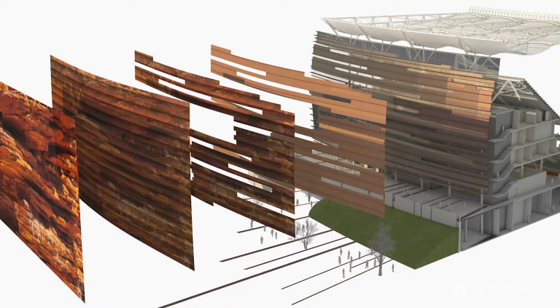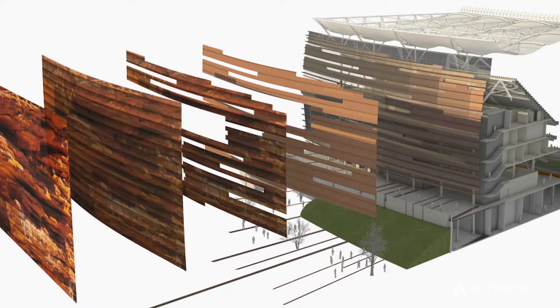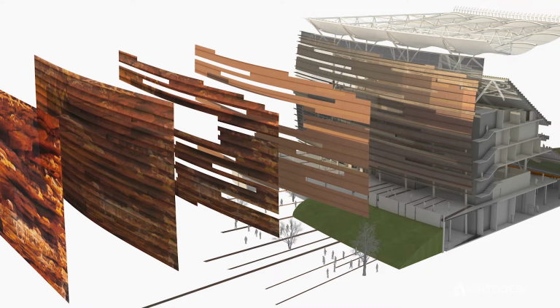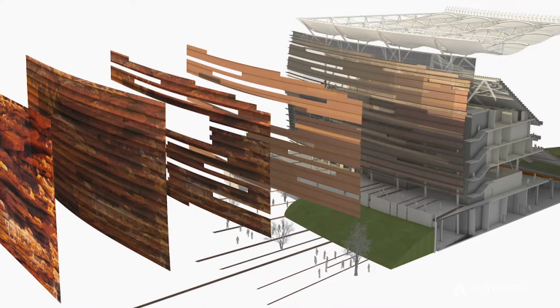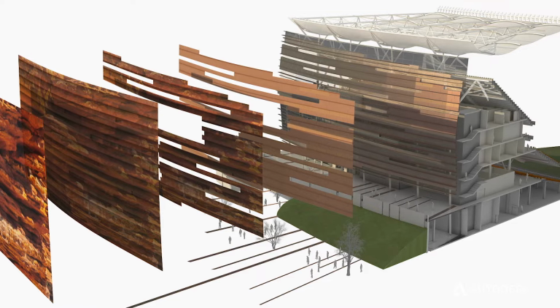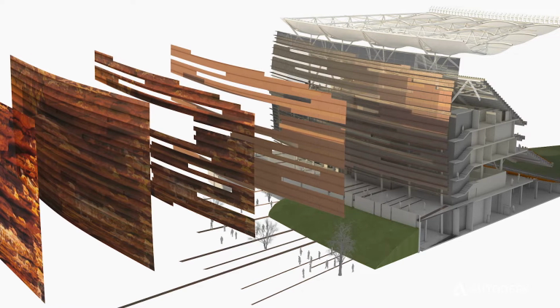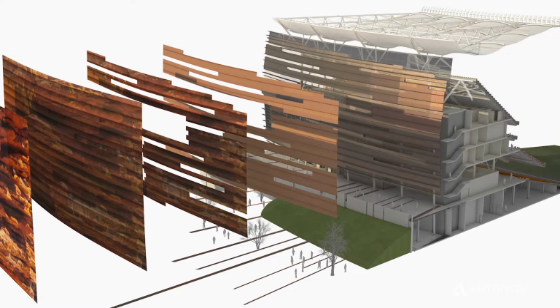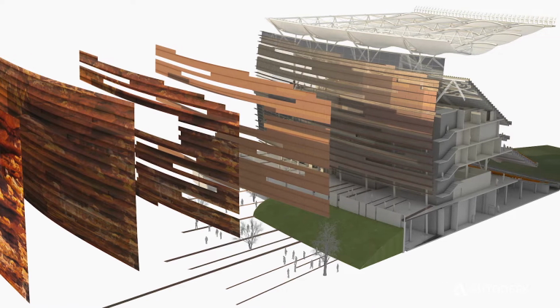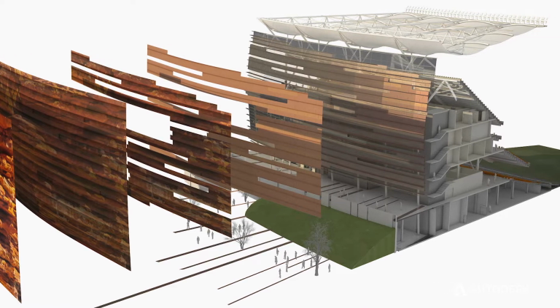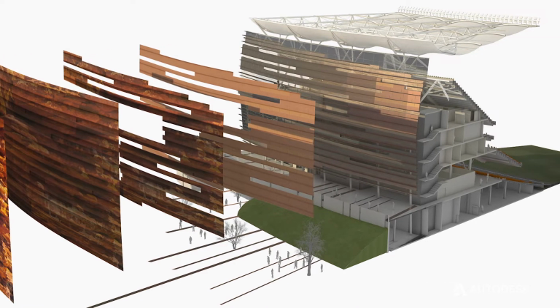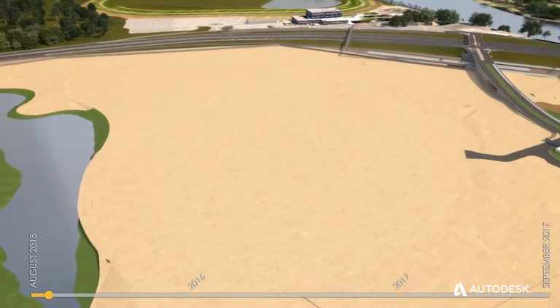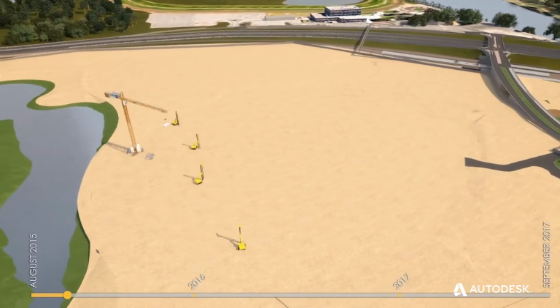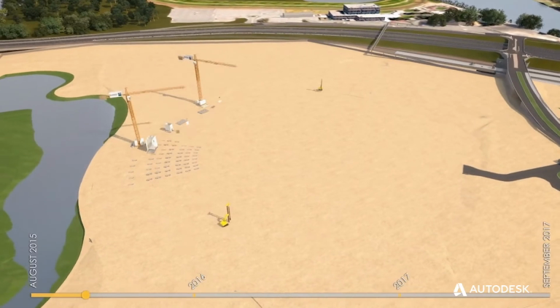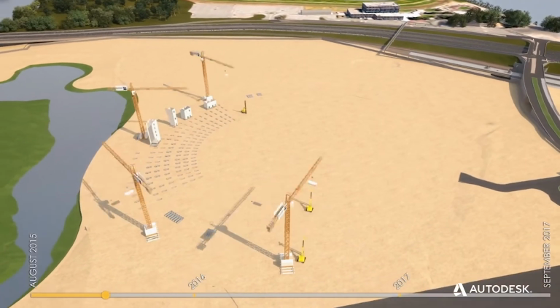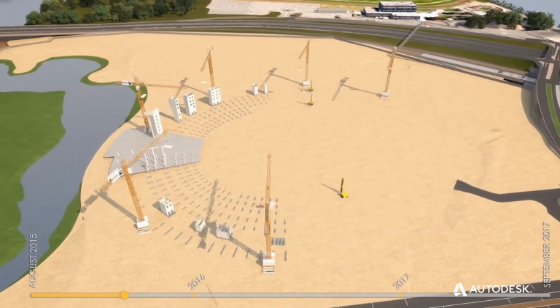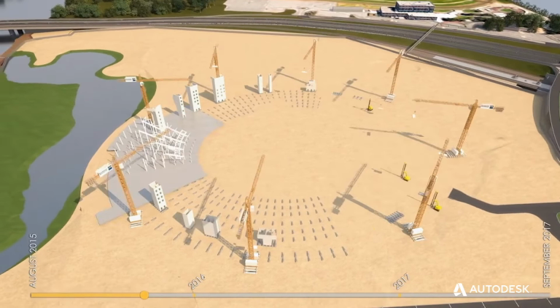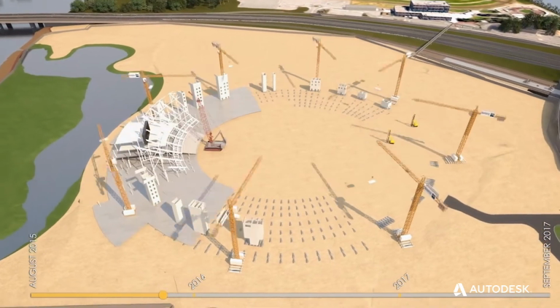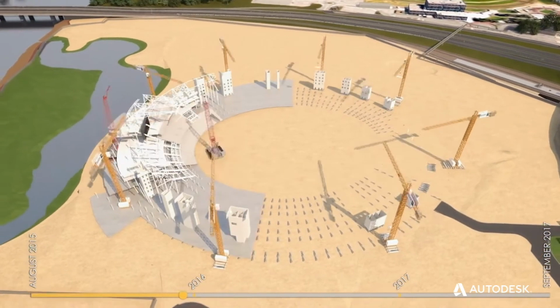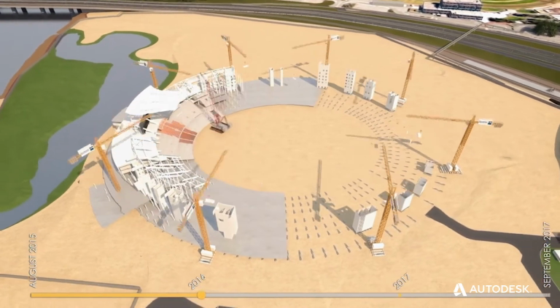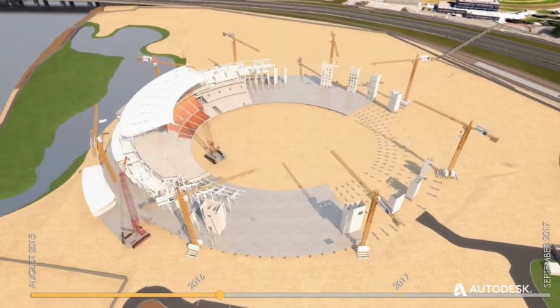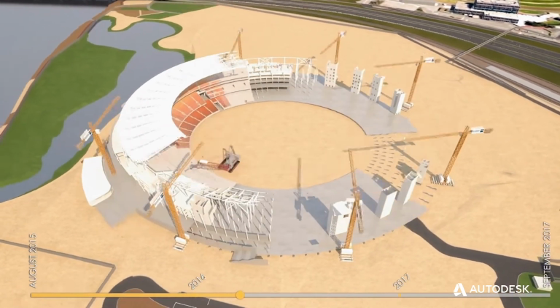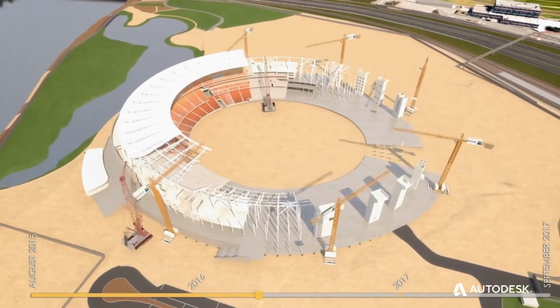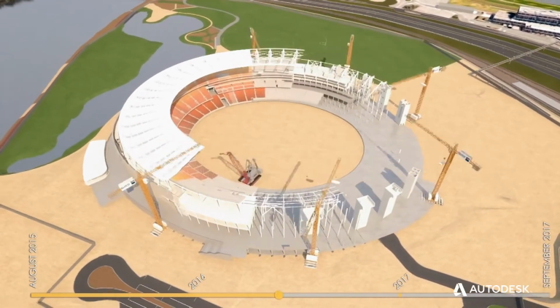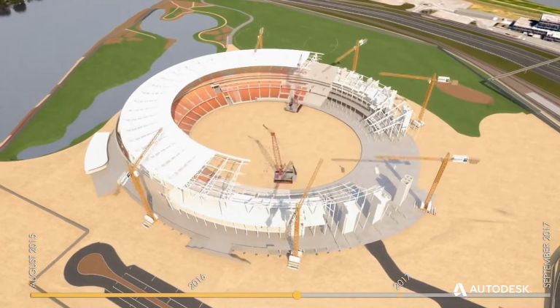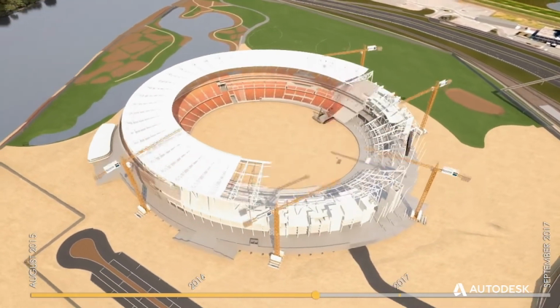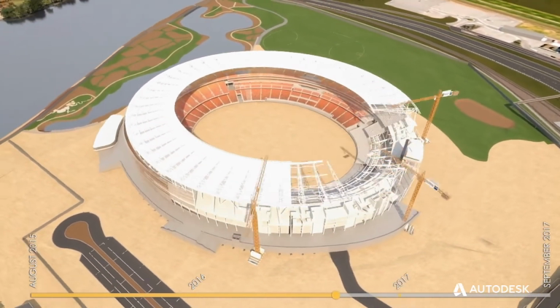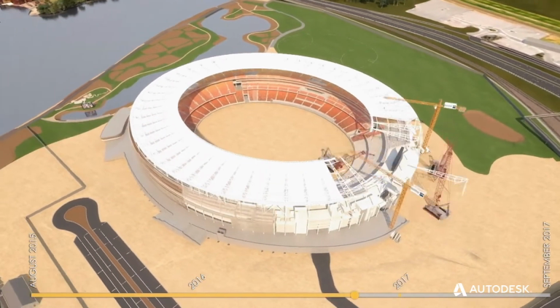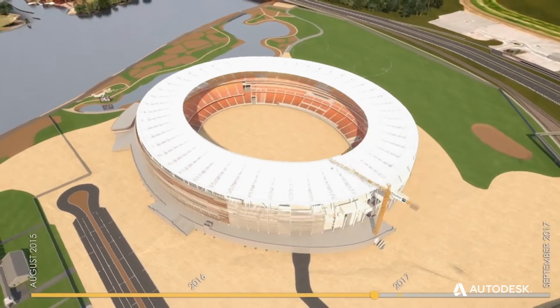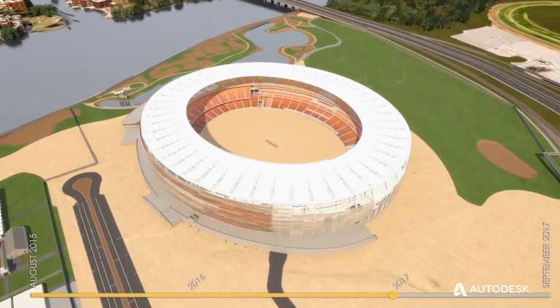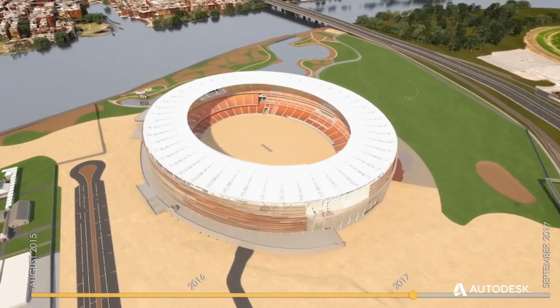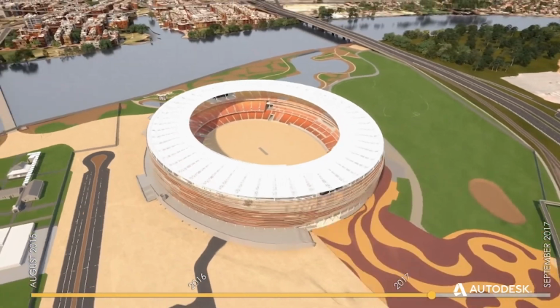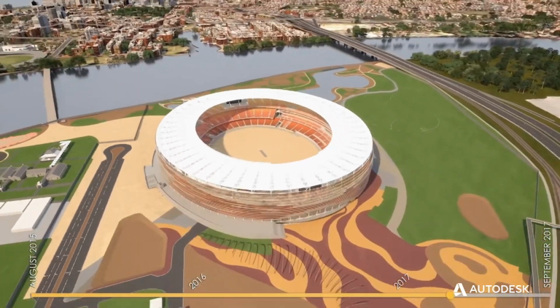It is truly Western Australia and it has a connection to the land. We use Revit because it really allows for easy collaboration, particularly on complex projects. You have to work together and you have to coordinate.